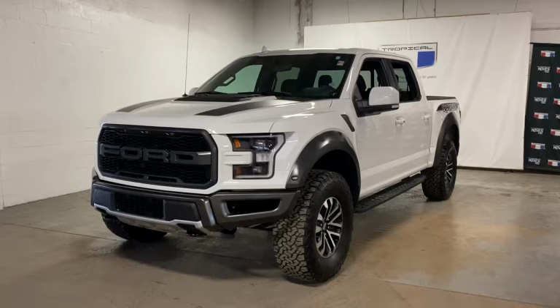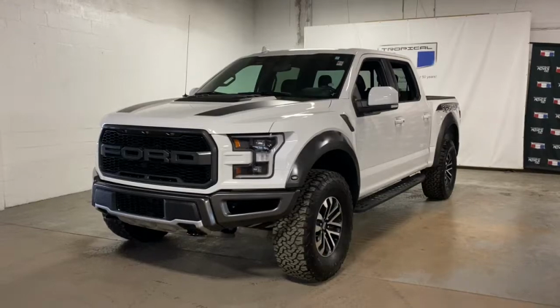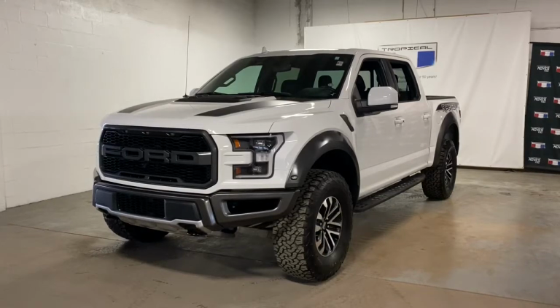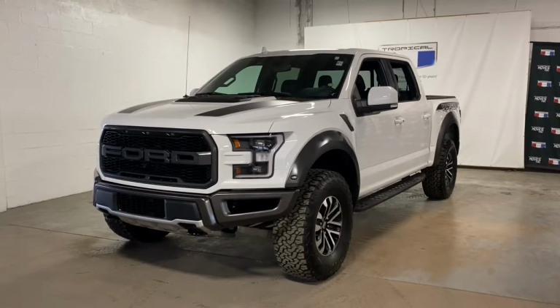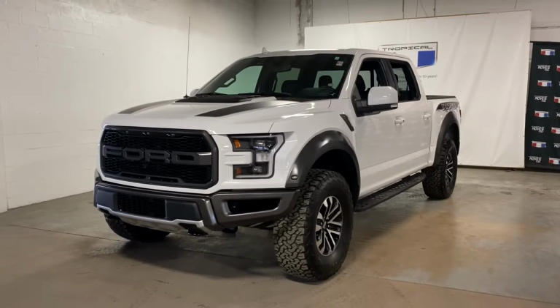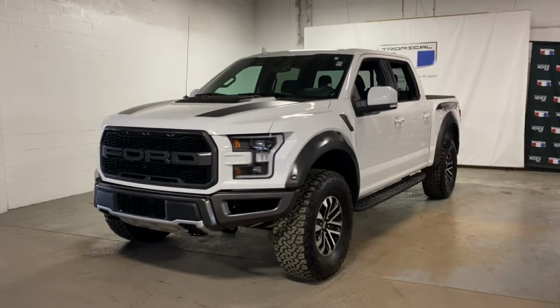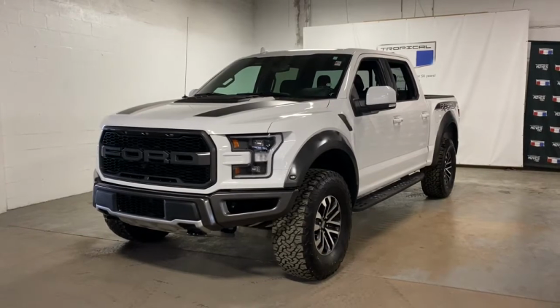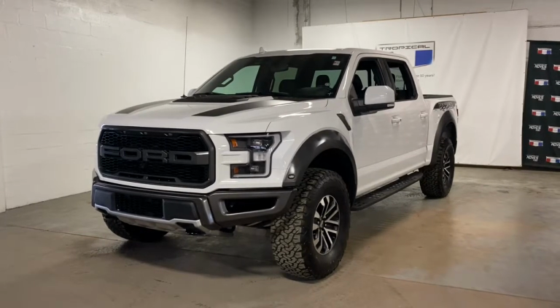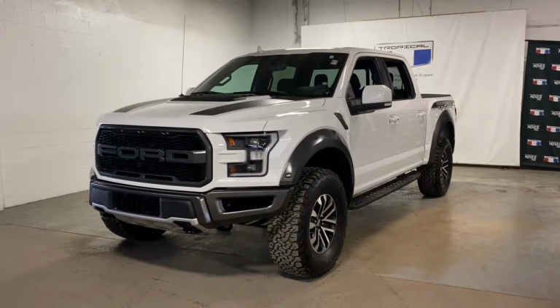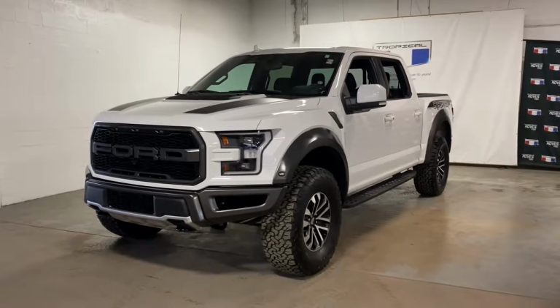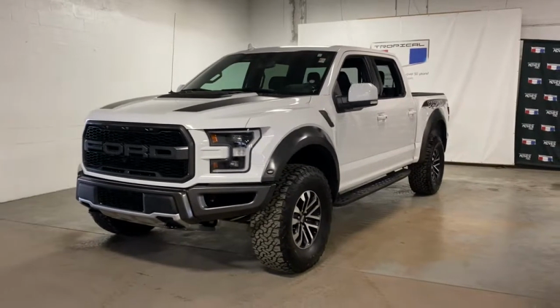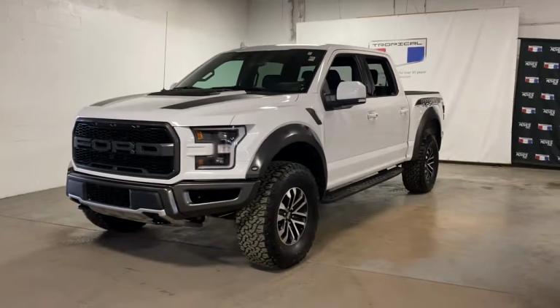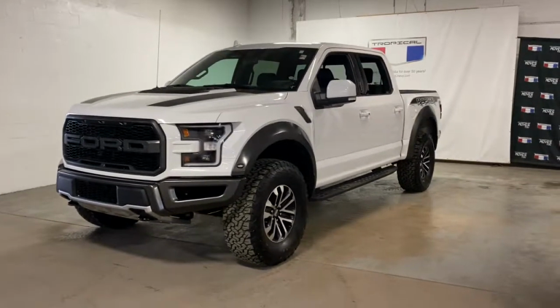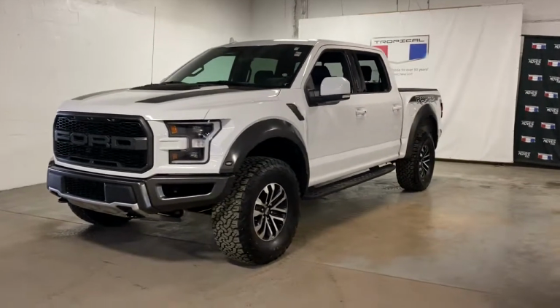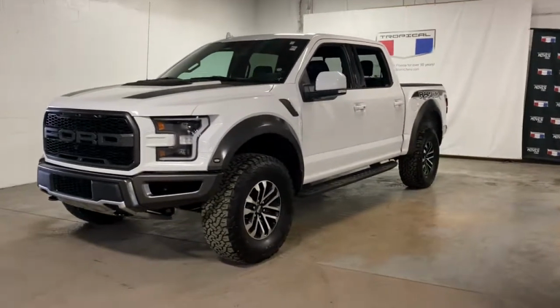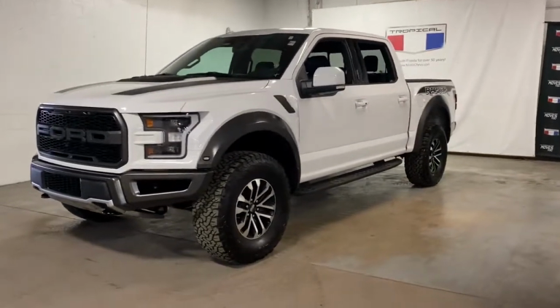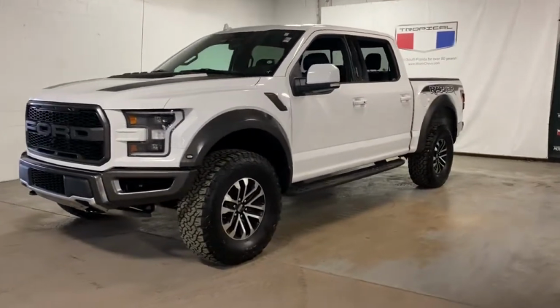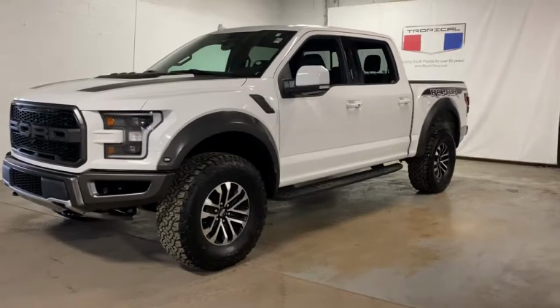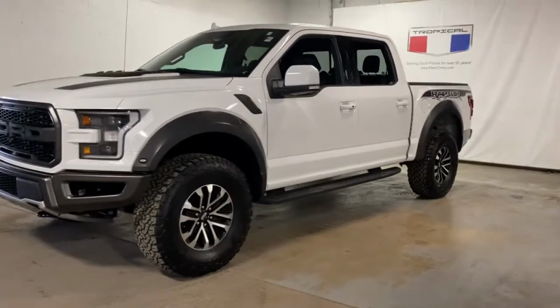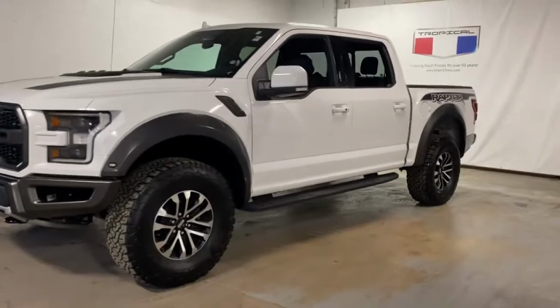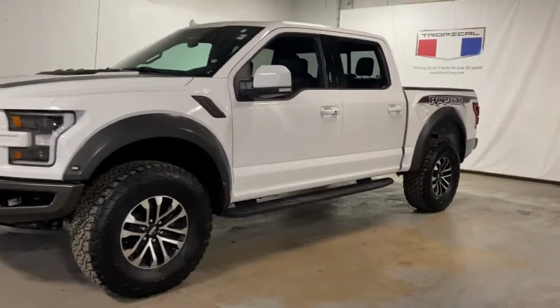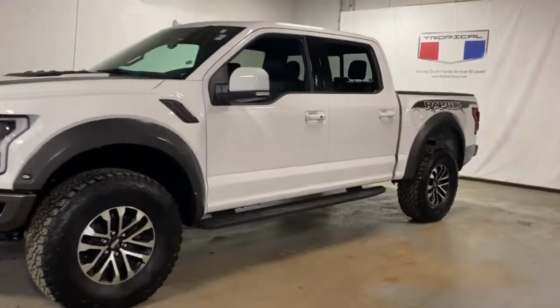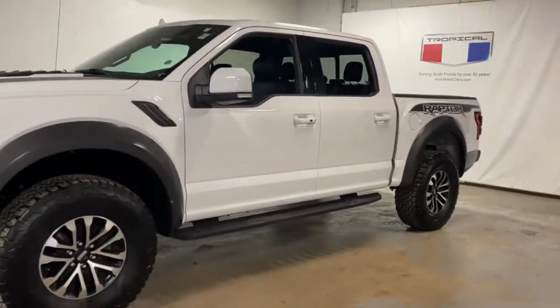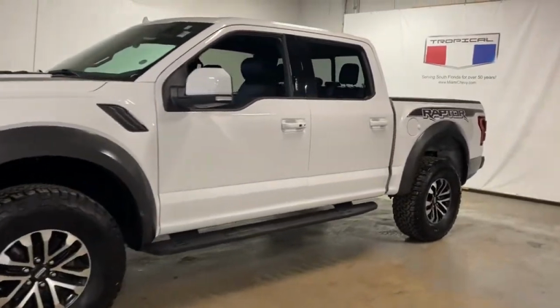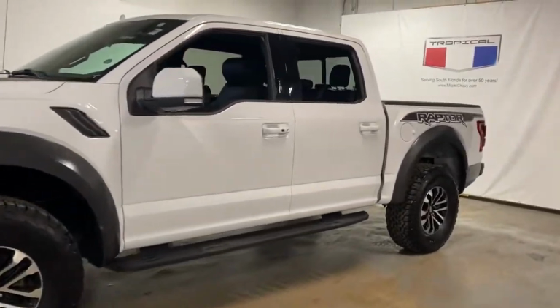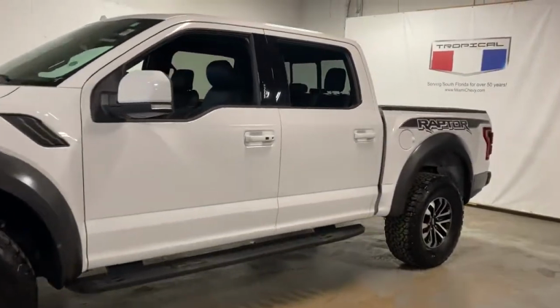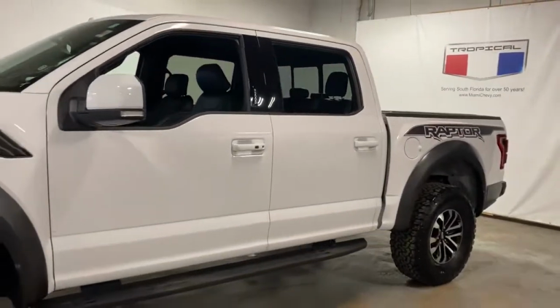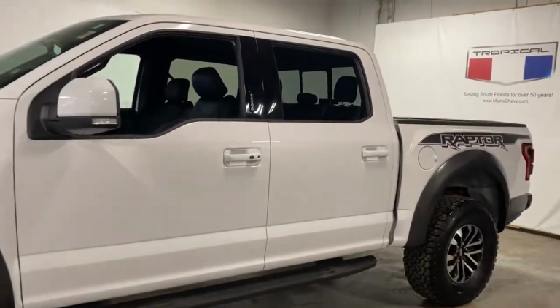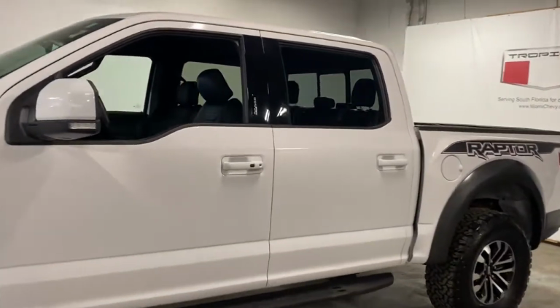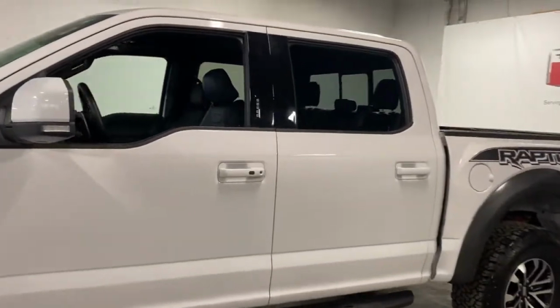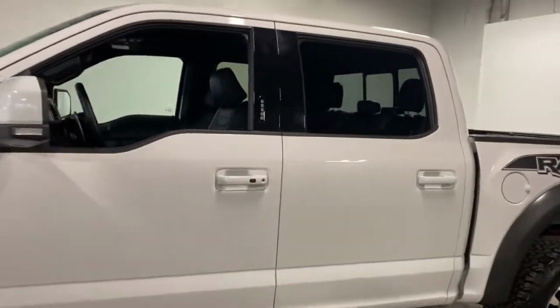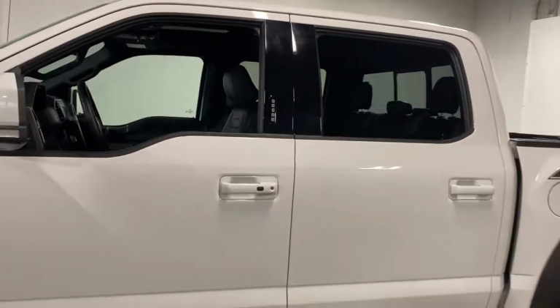Go home happy with the 2020 Ford F-150. With less than 15,000 miles on the odometer, this vehicle provides excellent value.